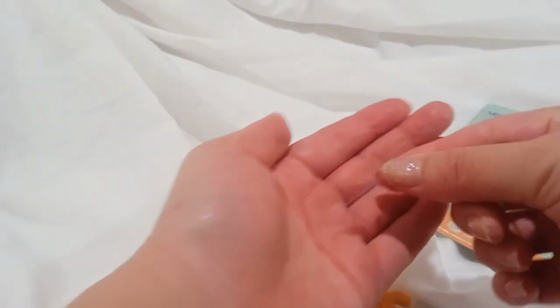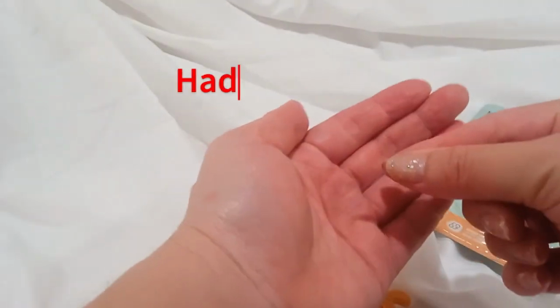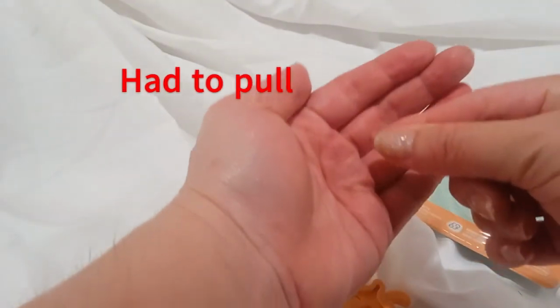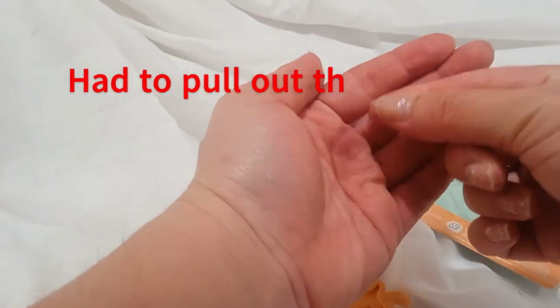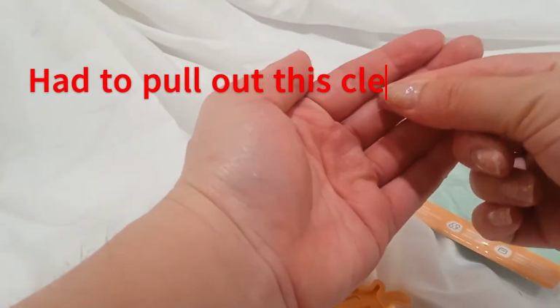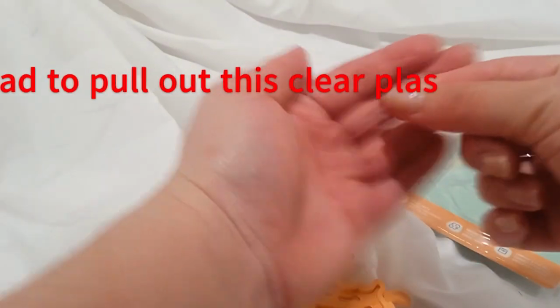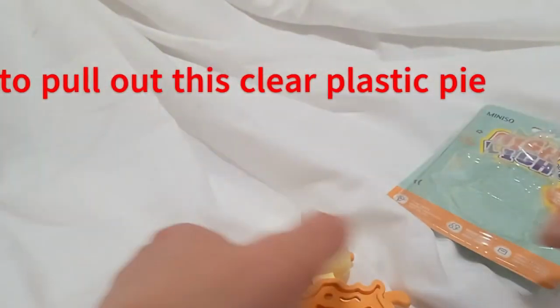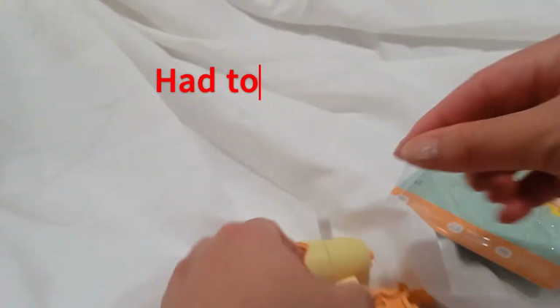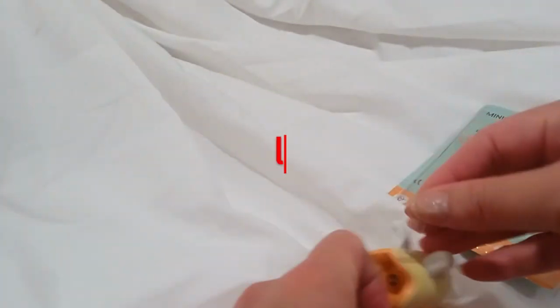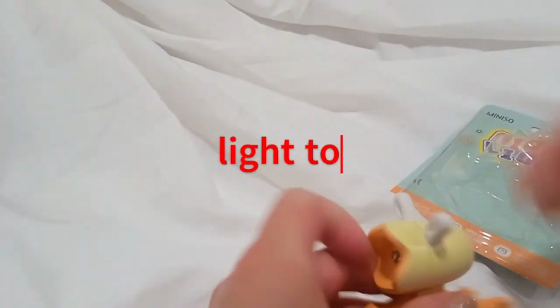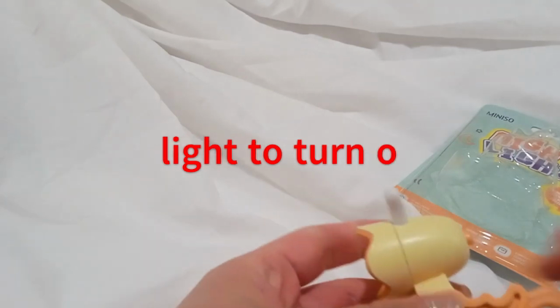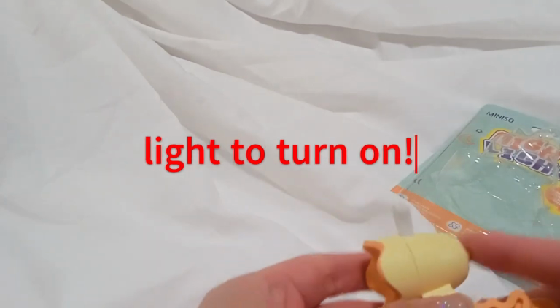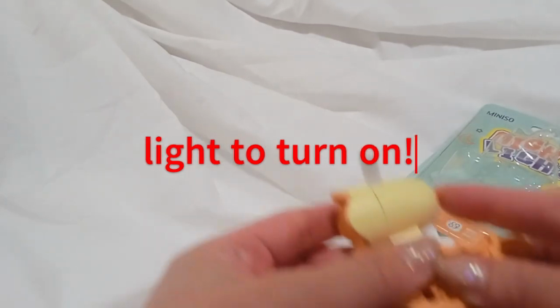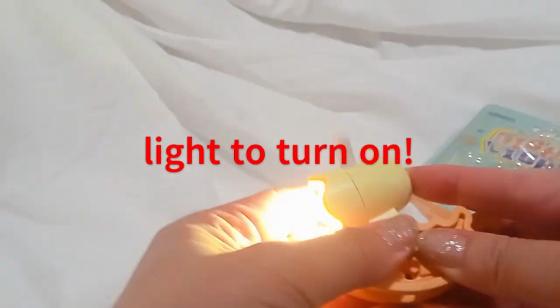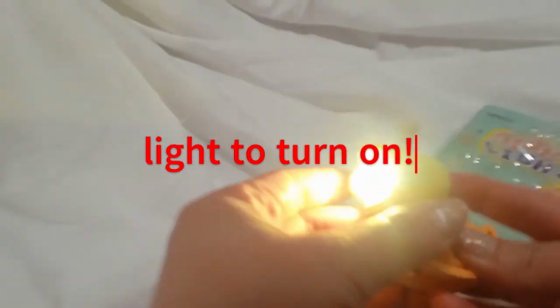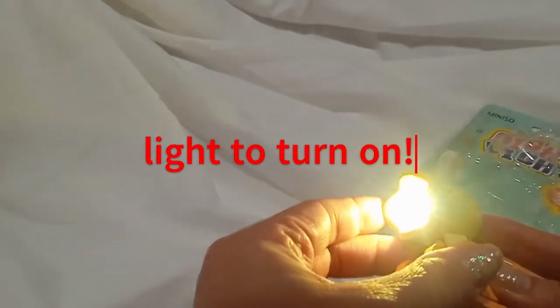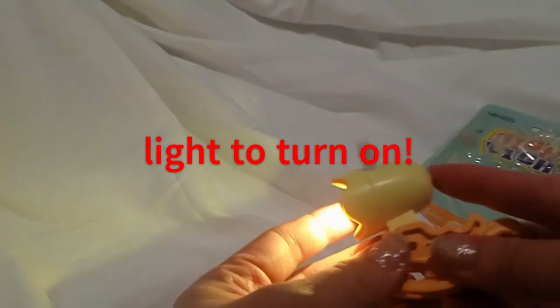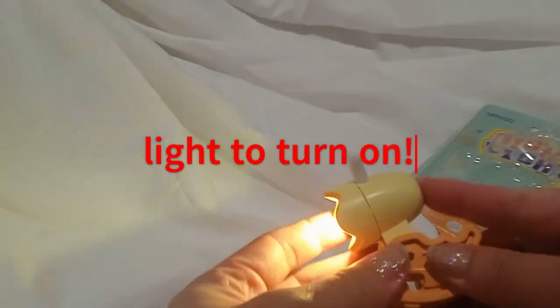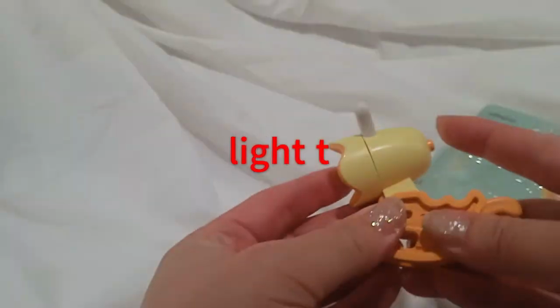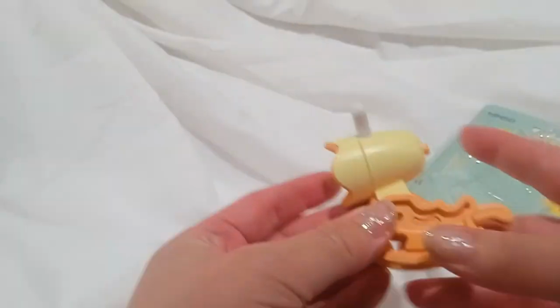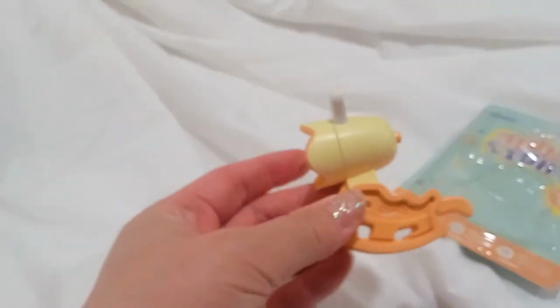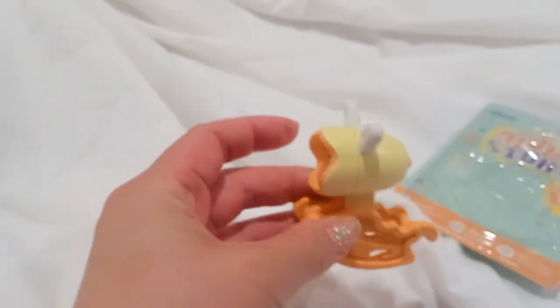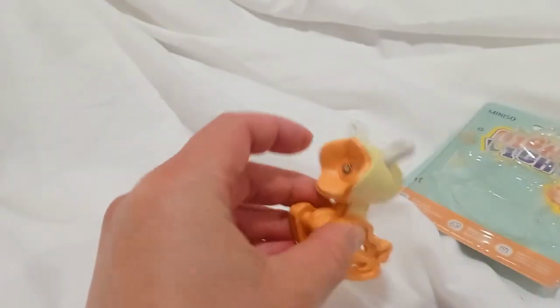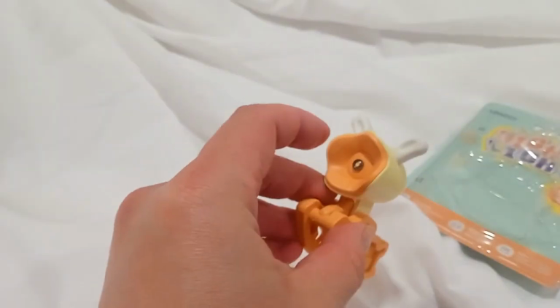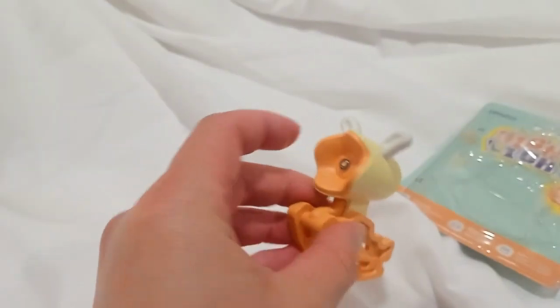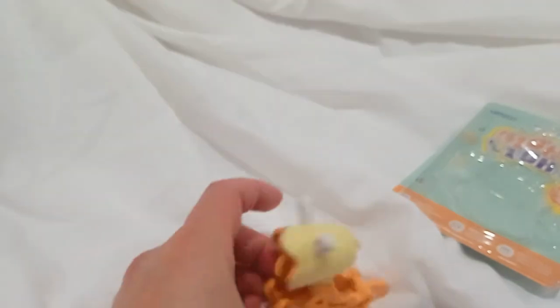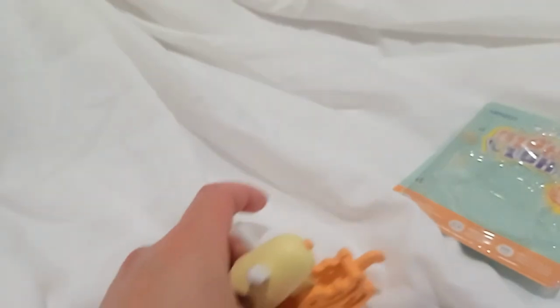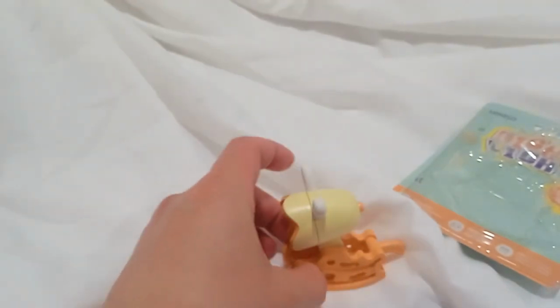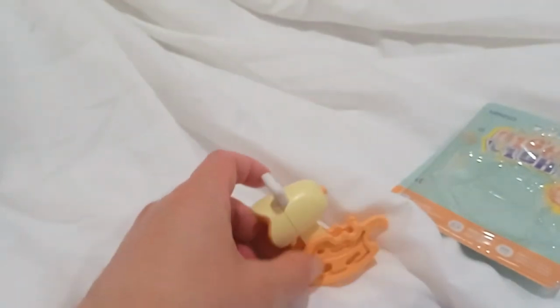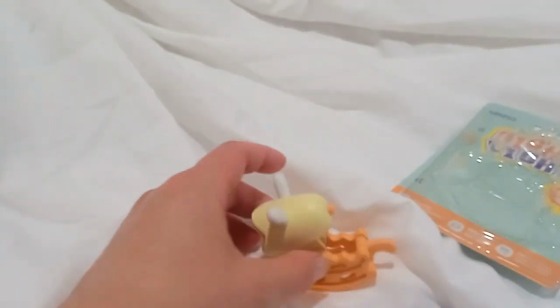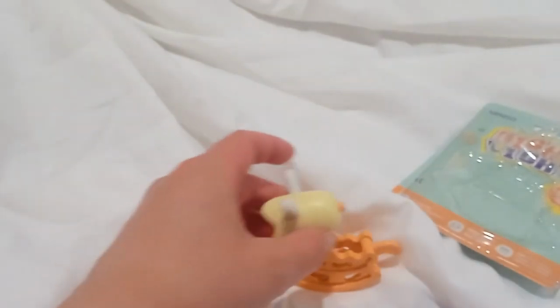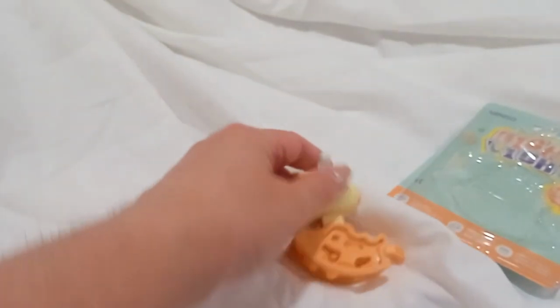Hard to say, but it's right there. Pull it out — on and off. Very cool. Thank you, thank you for watching.